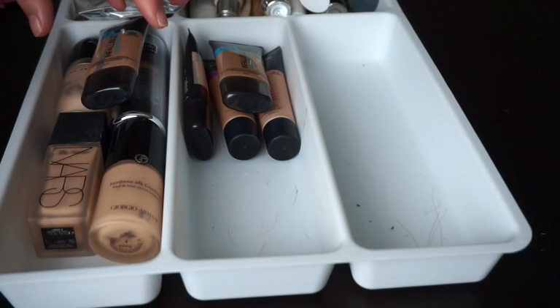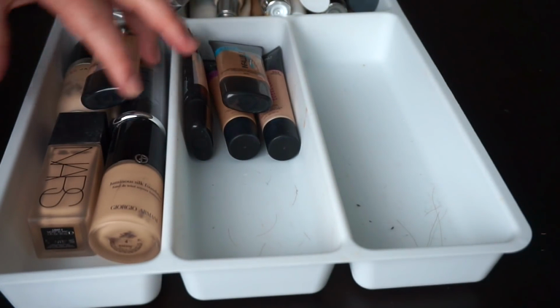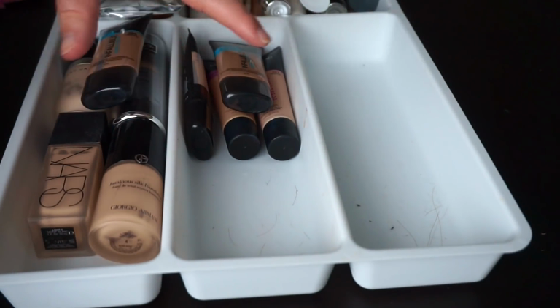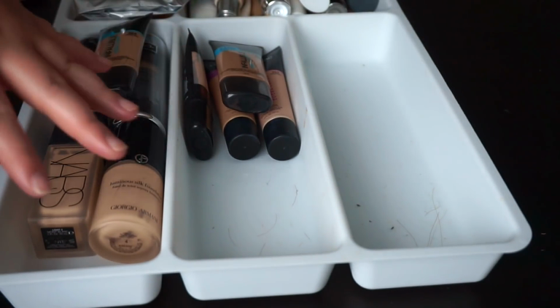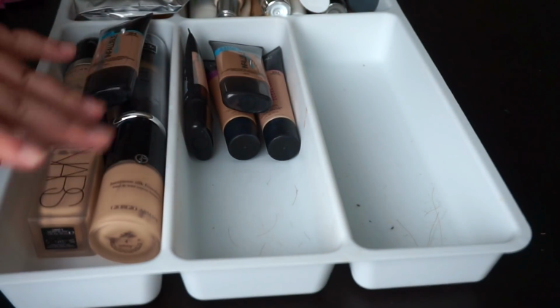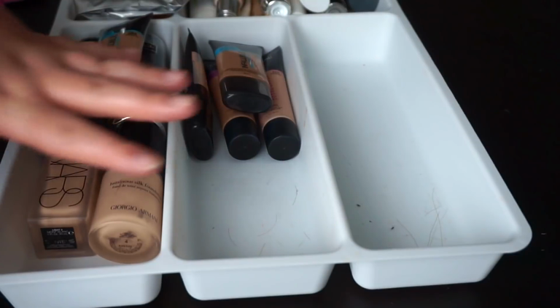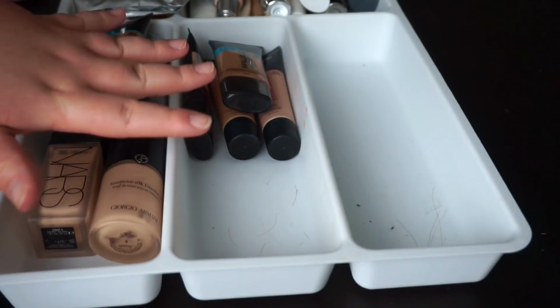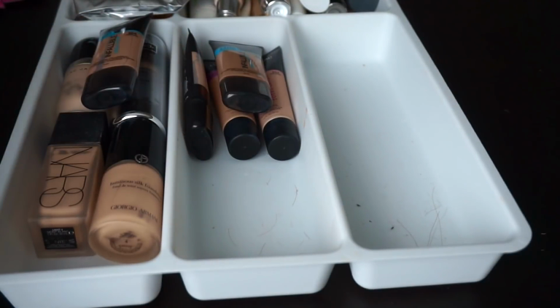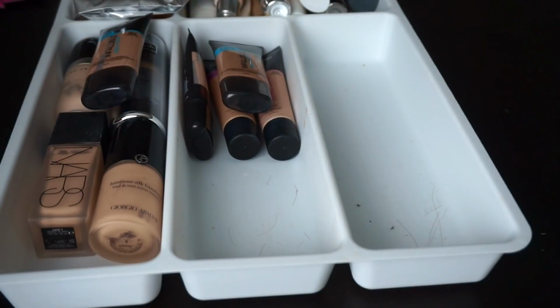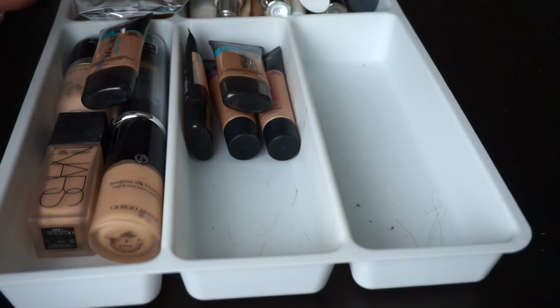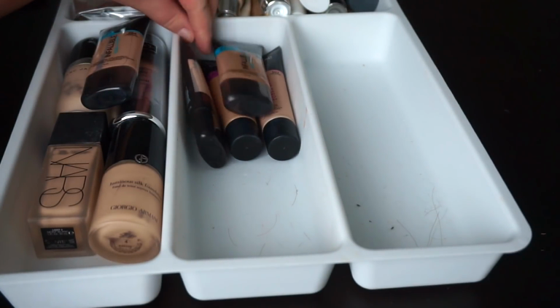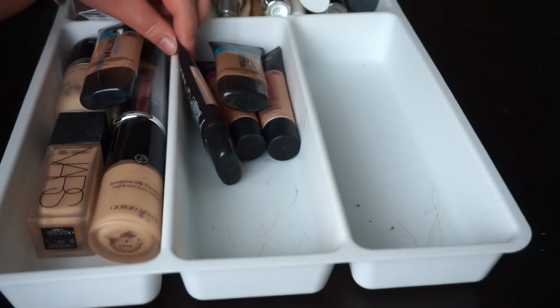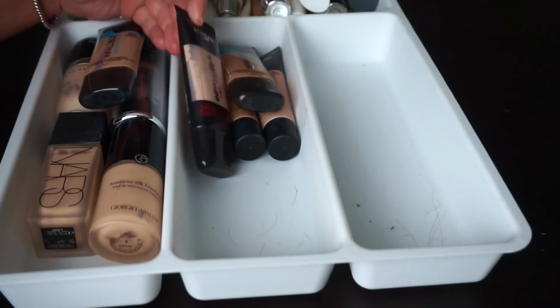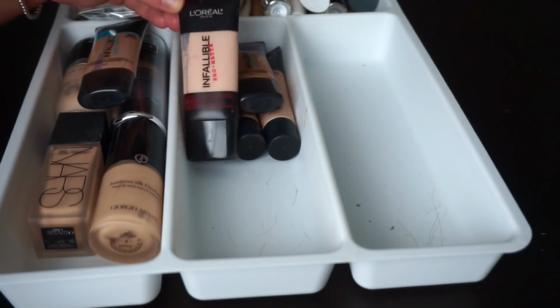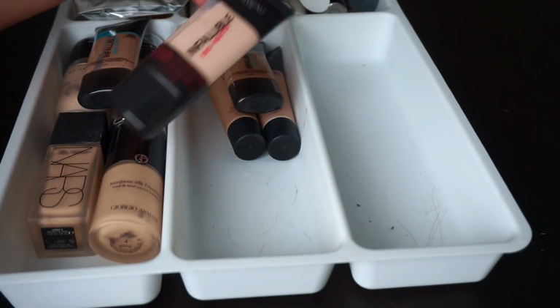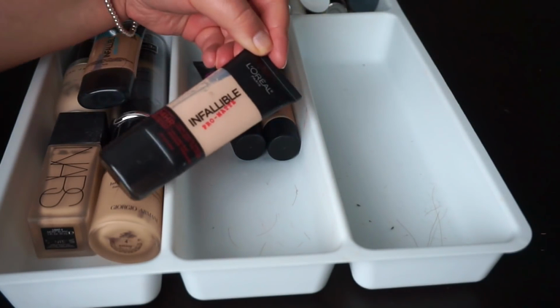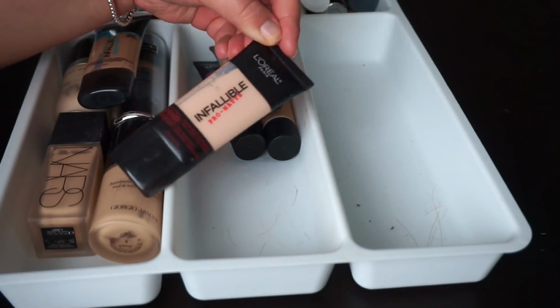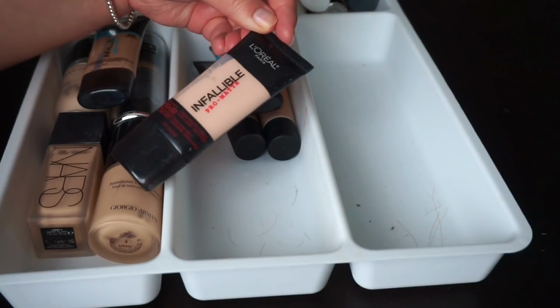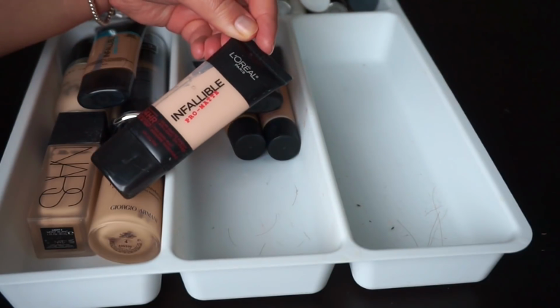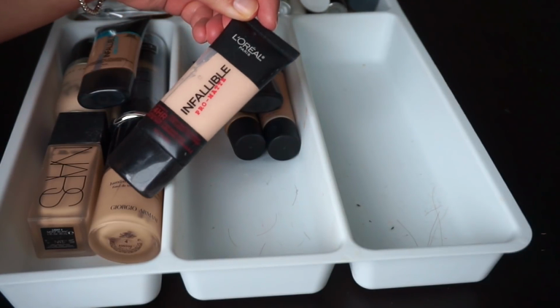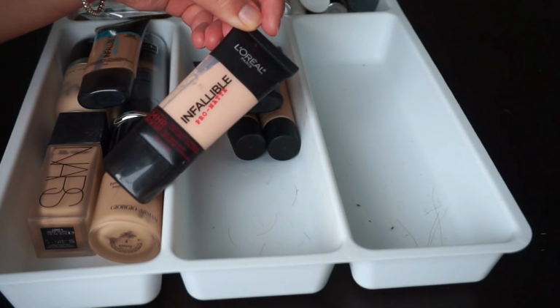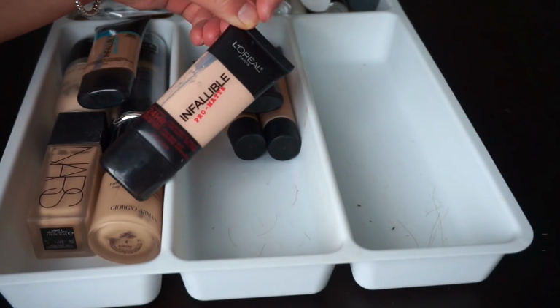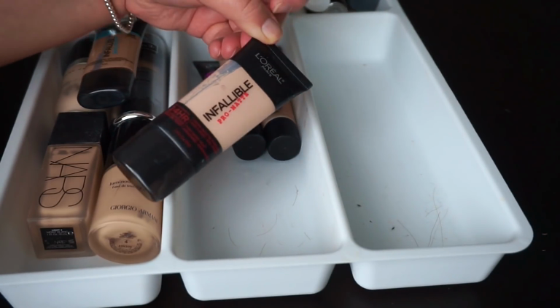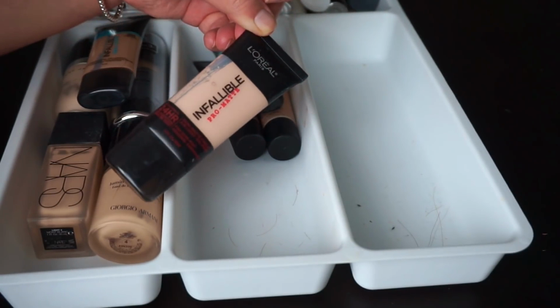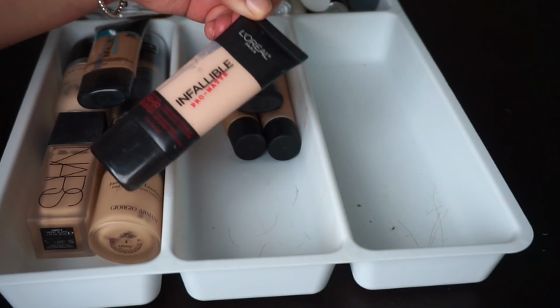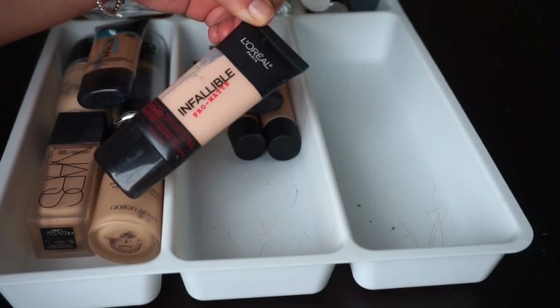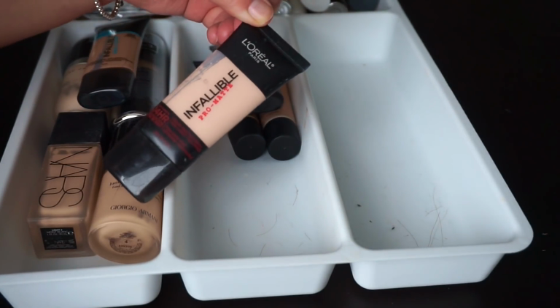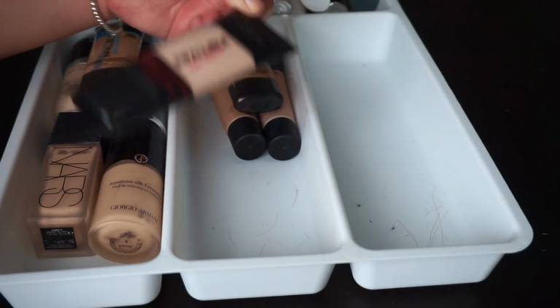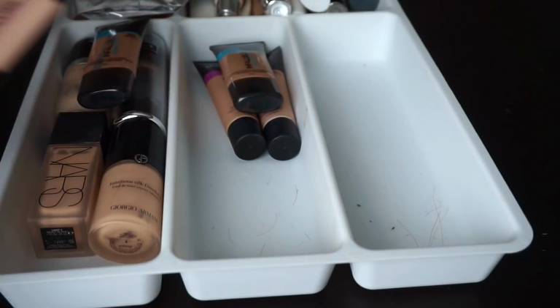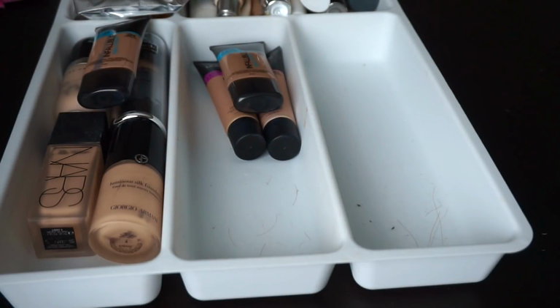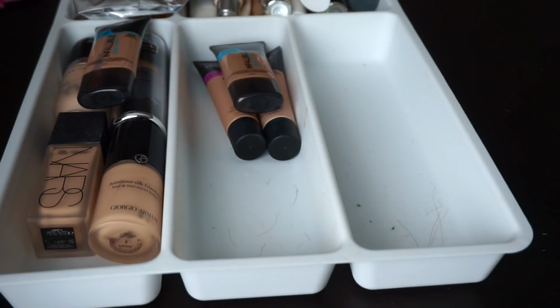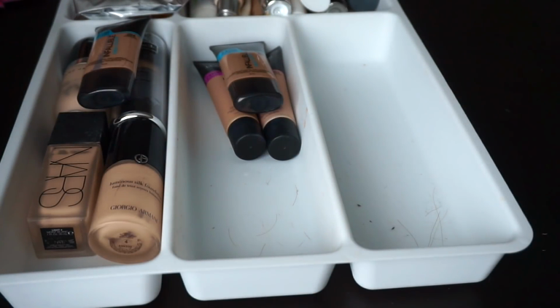The rest in here are L'Oreal. I'm going to be throwing out my L'Oreal Infallible Pro Matte — this is super old, I haven't reached for it in forever. I did really like it, but I don't like matte foundations anymore, so that's getting tossed.